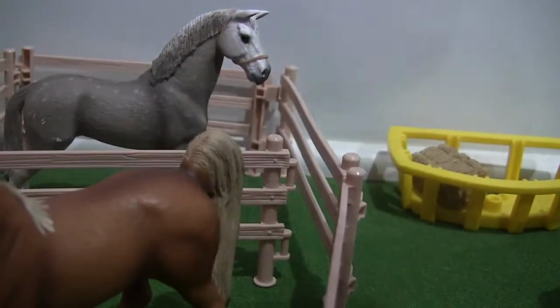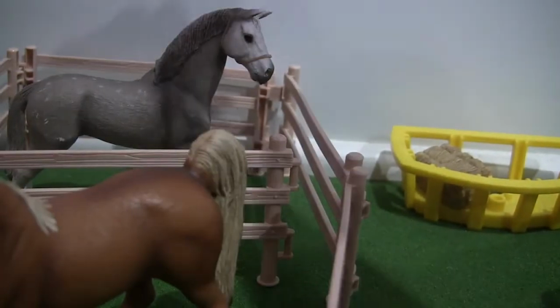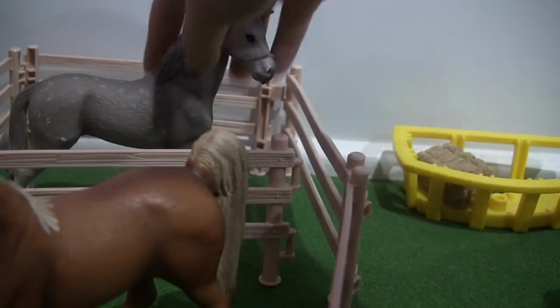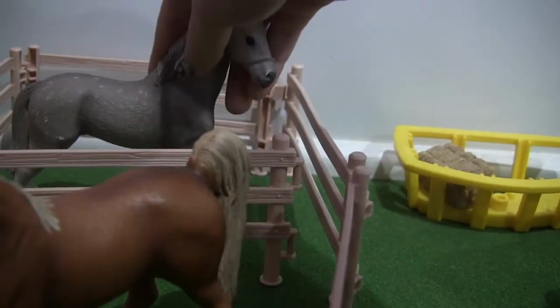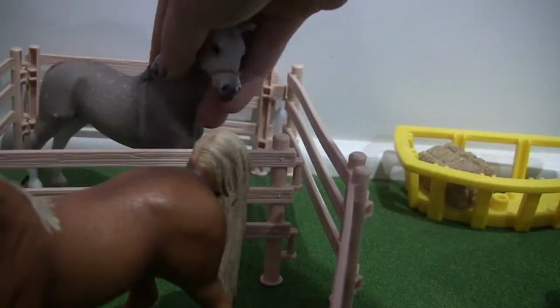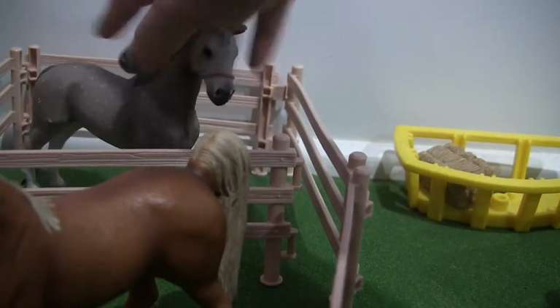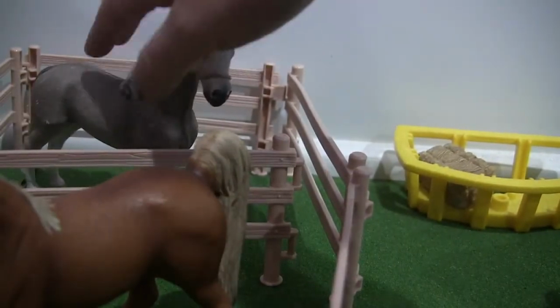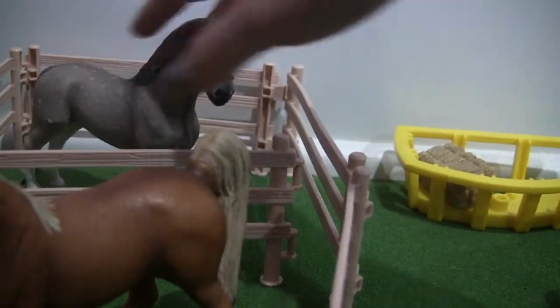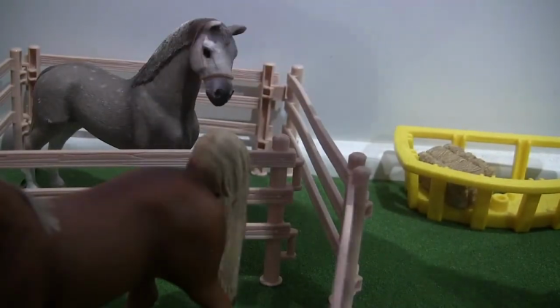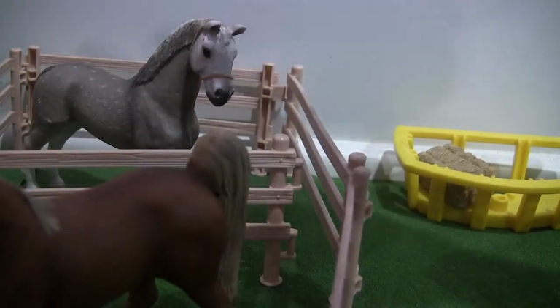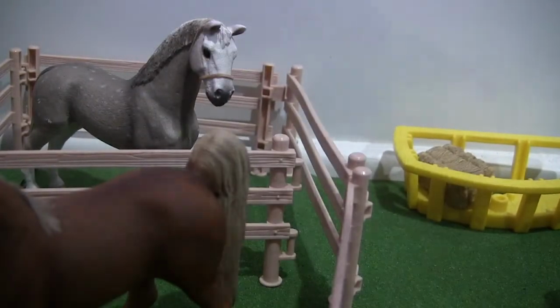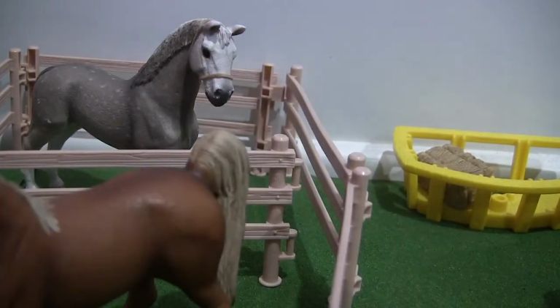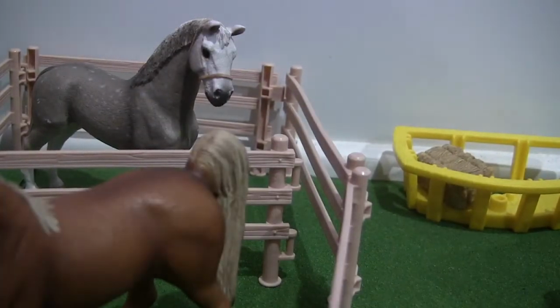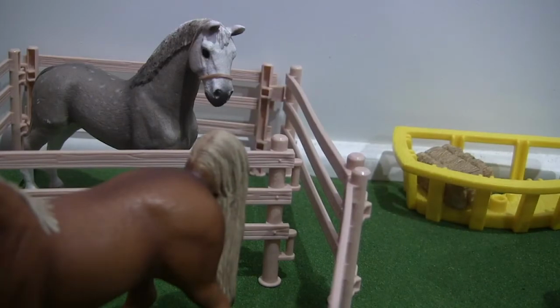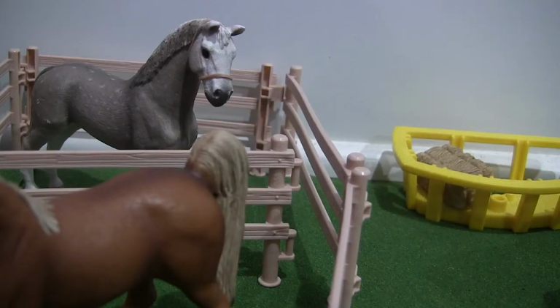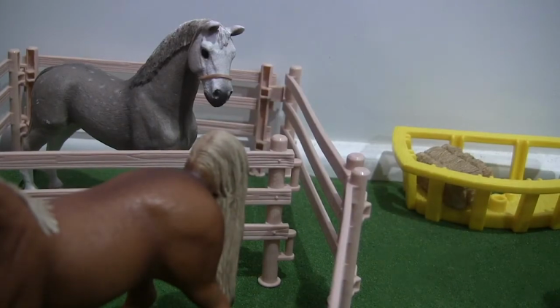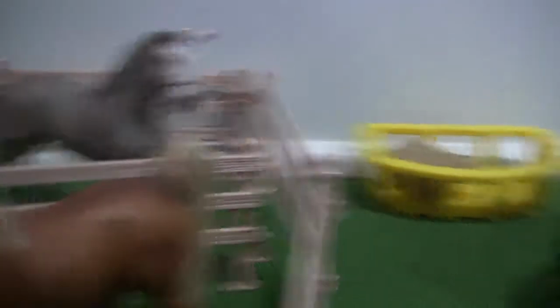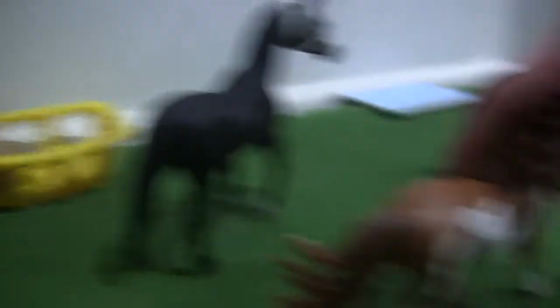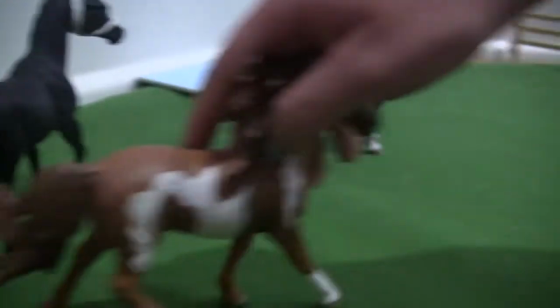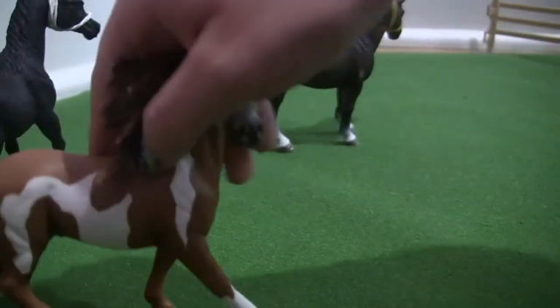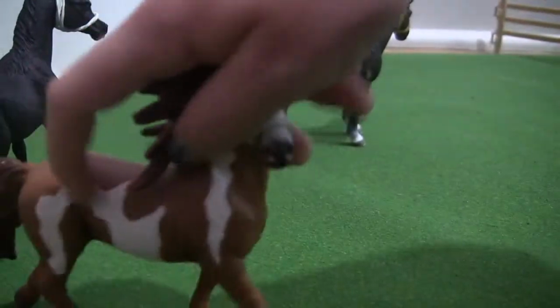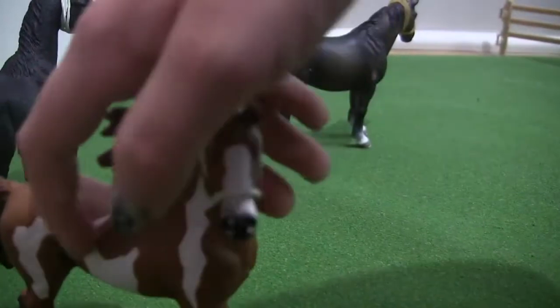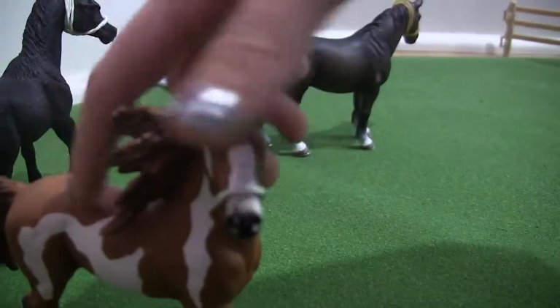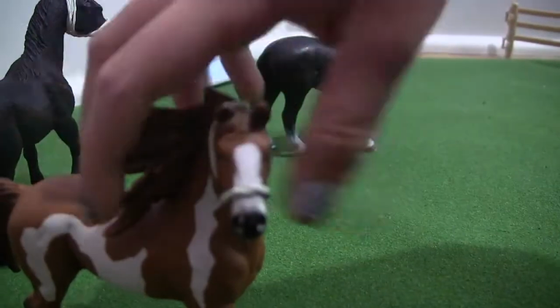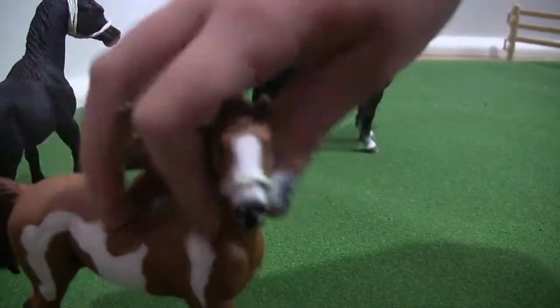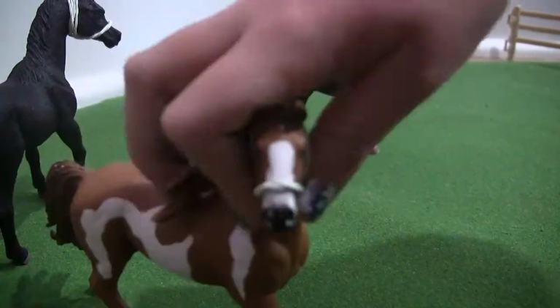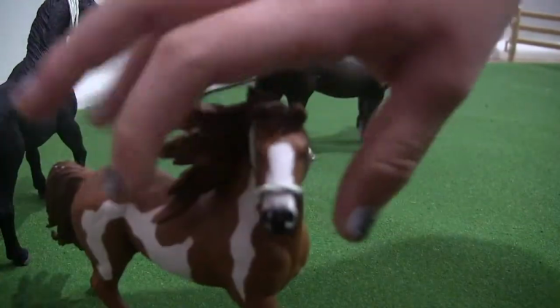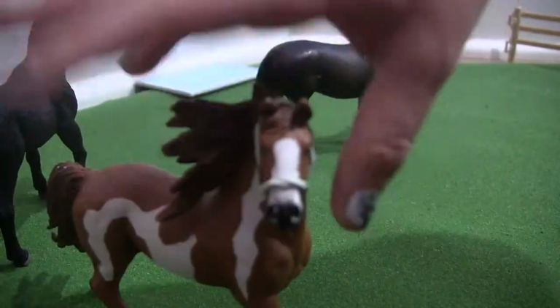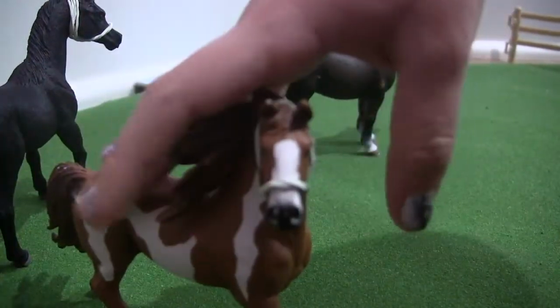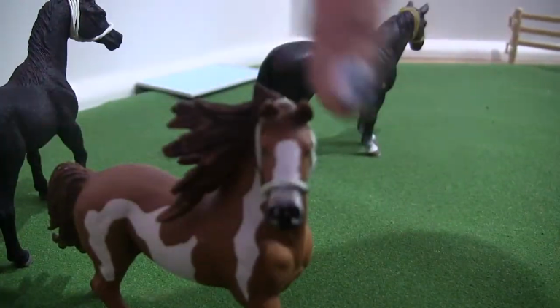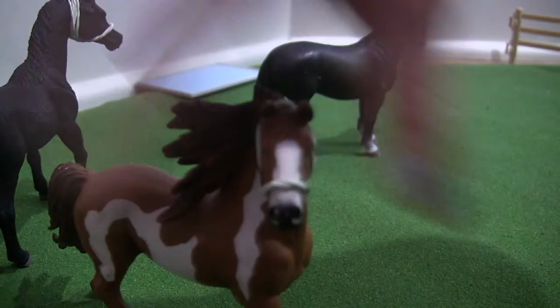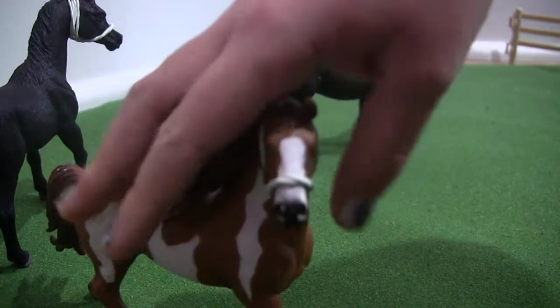This is Comet, and I don't know what breed he is. Over here, this is Spirit, and he is a Paint Horse.